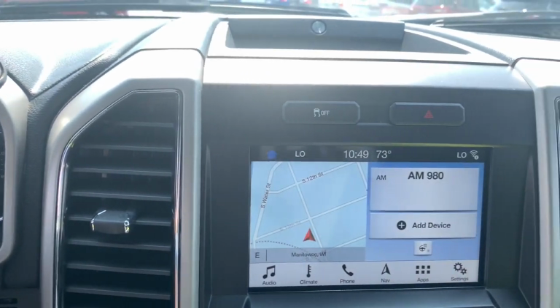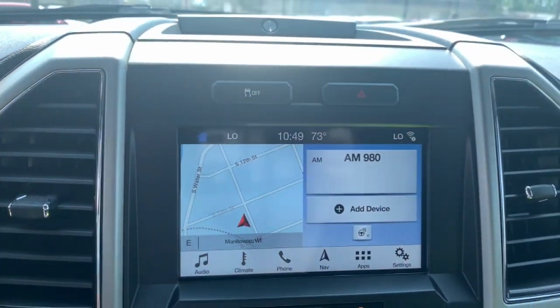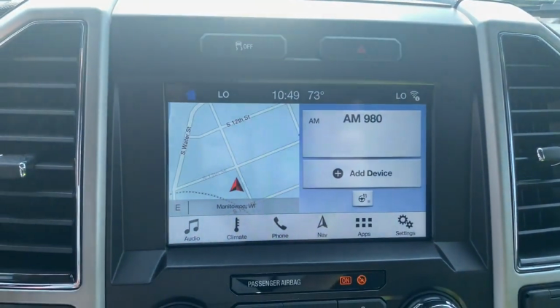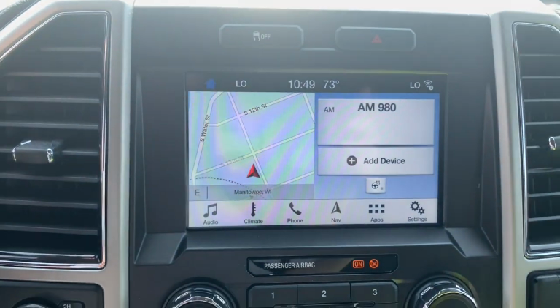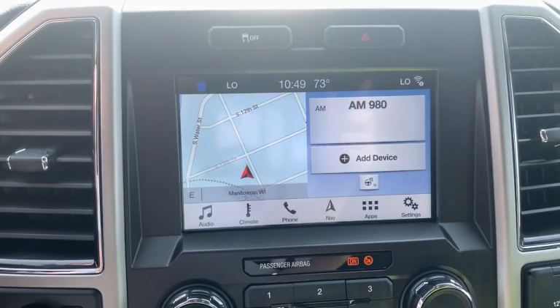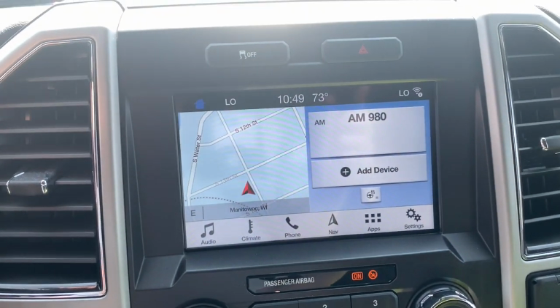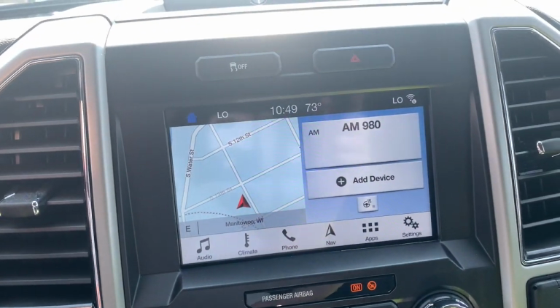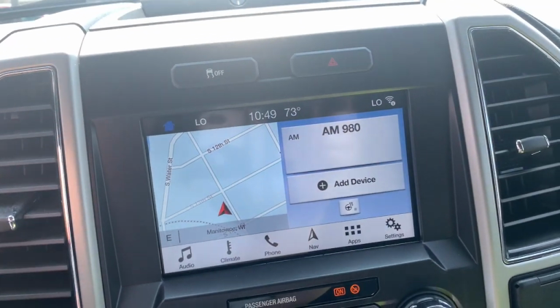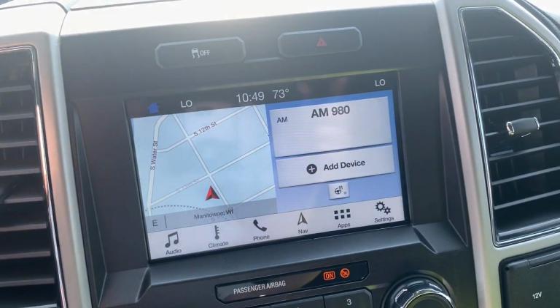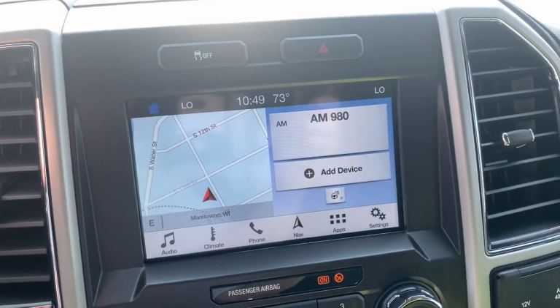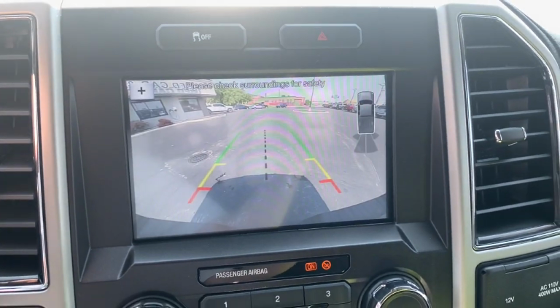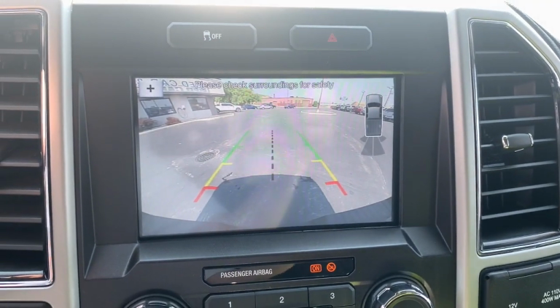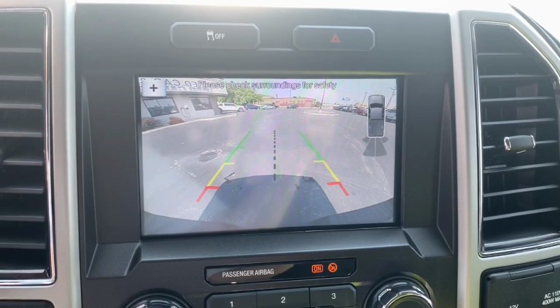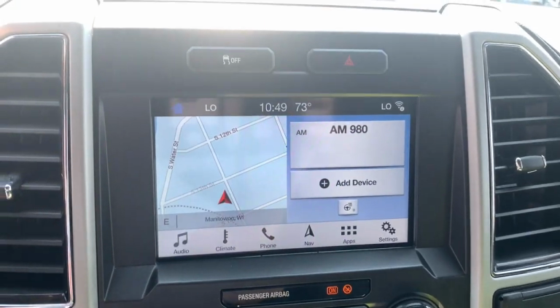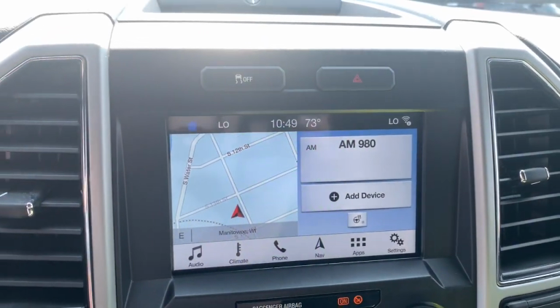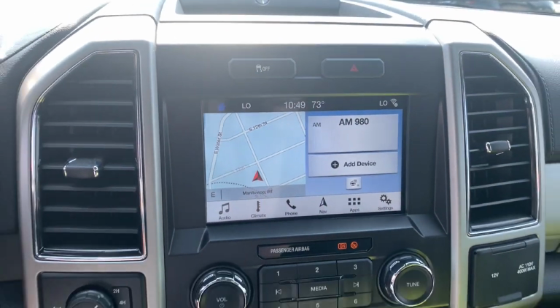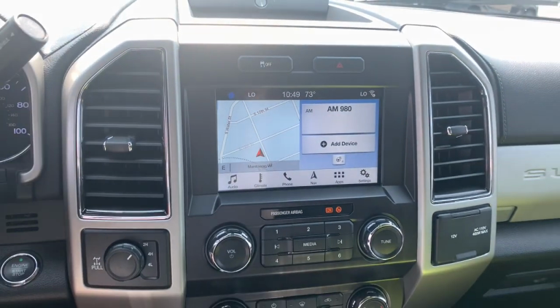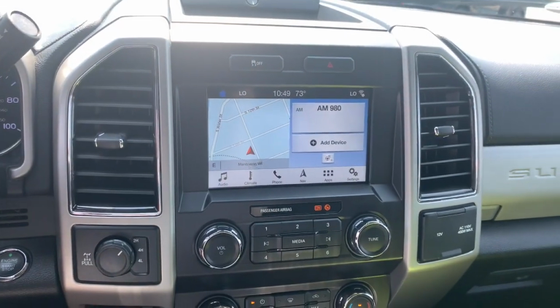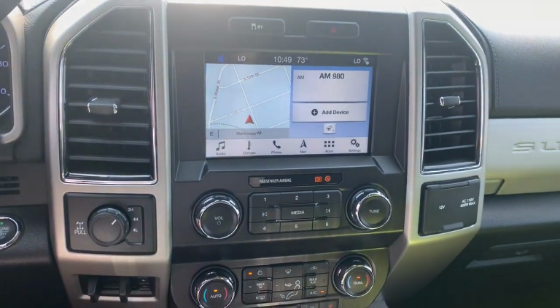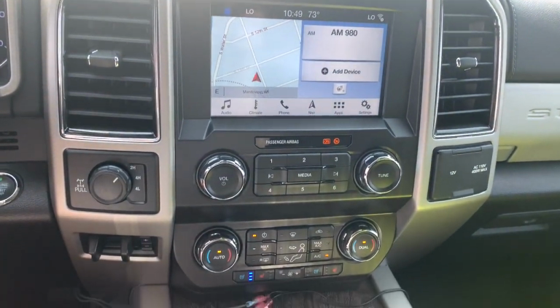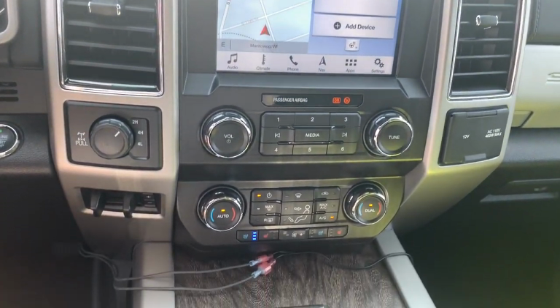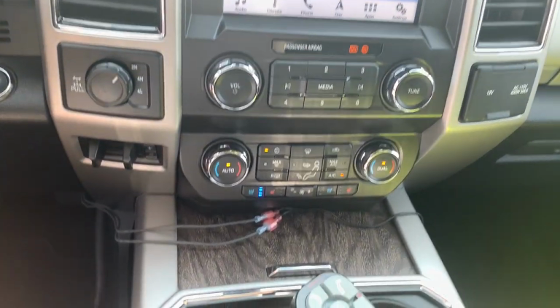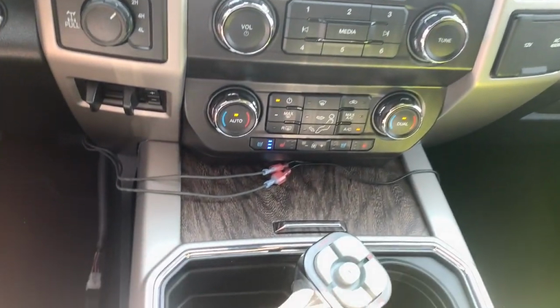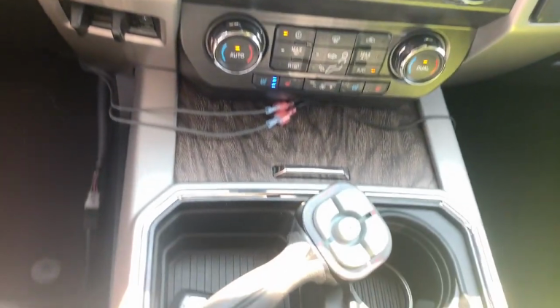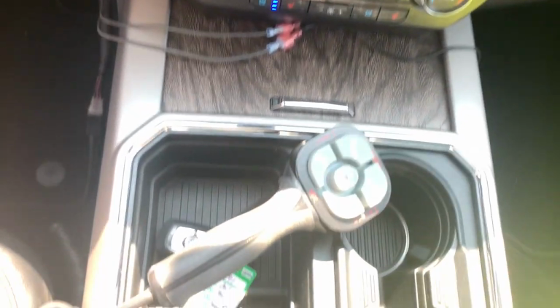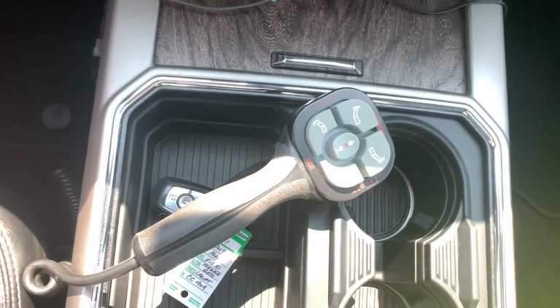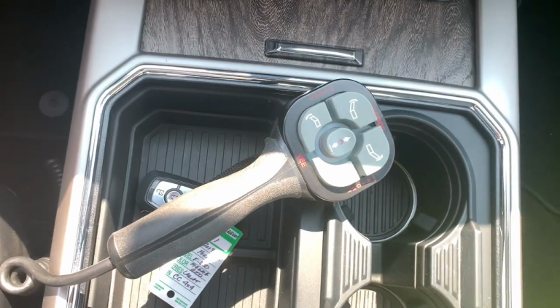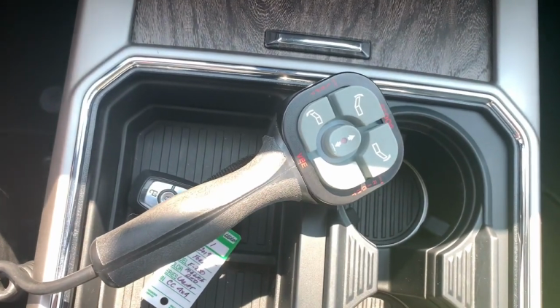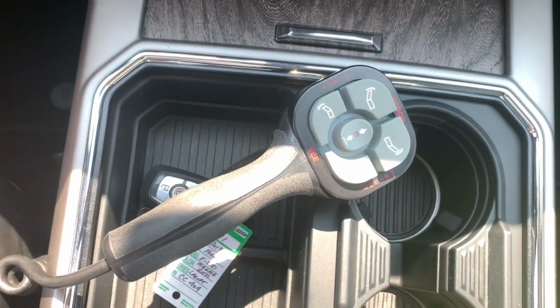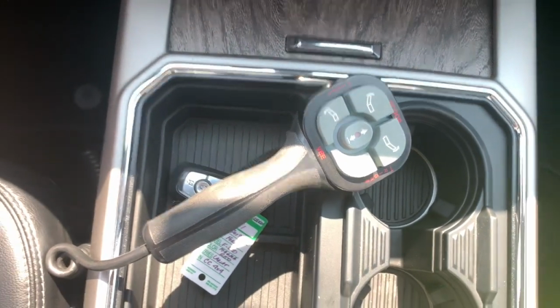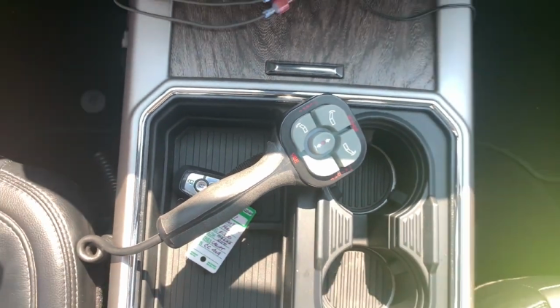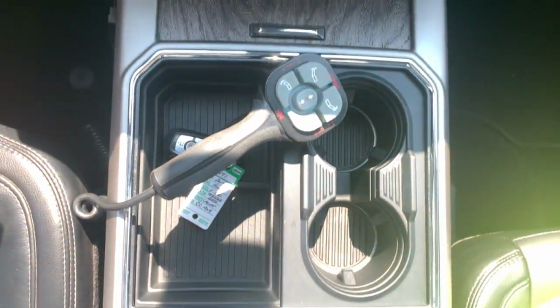Keyless entry, eight-cylinder engine, heated mirrors, remote engine start, four-wheel drive, premium sound system, fog lamps, backup camera, alarm, Wi-Fi hotspot.